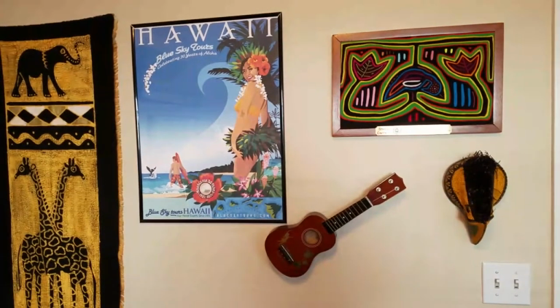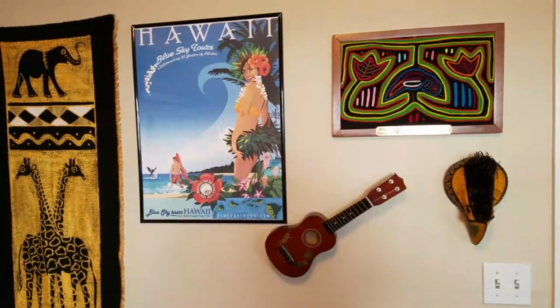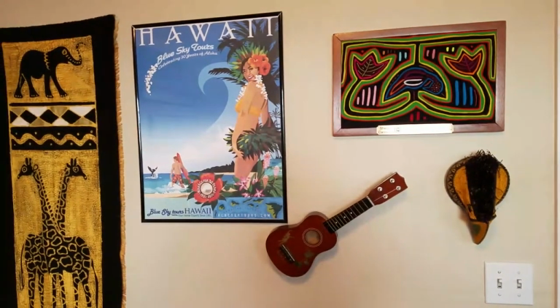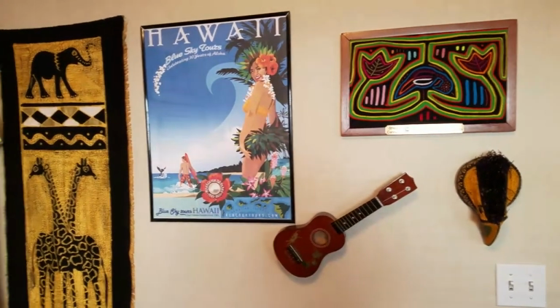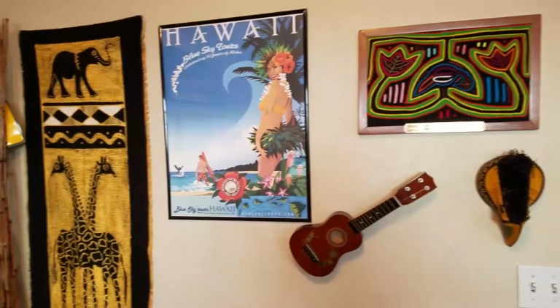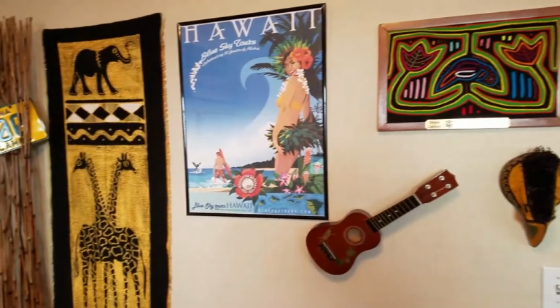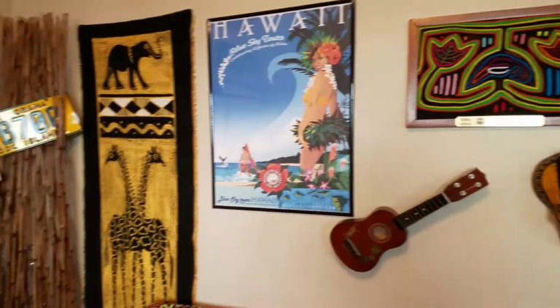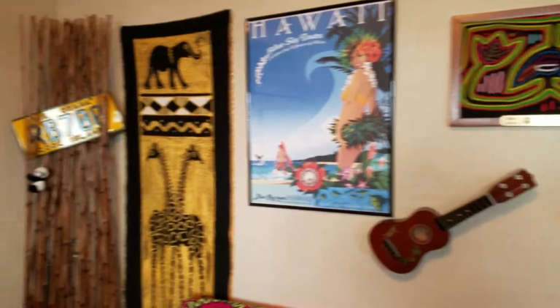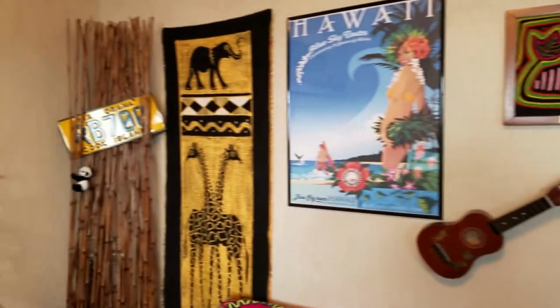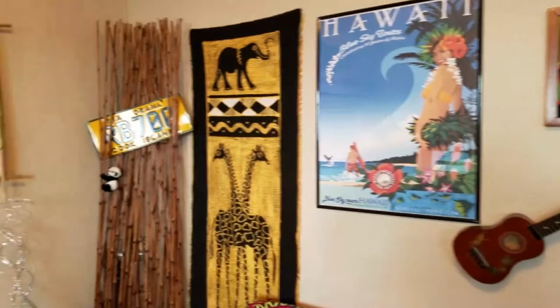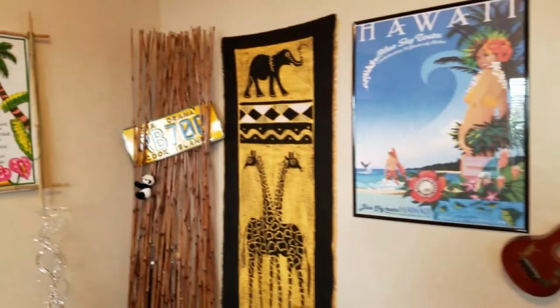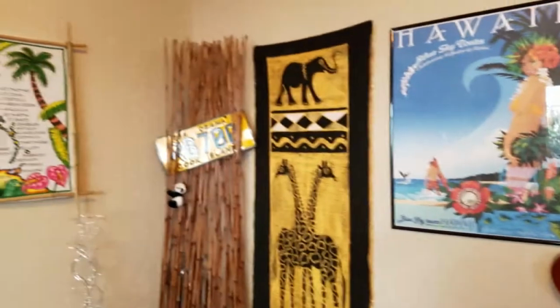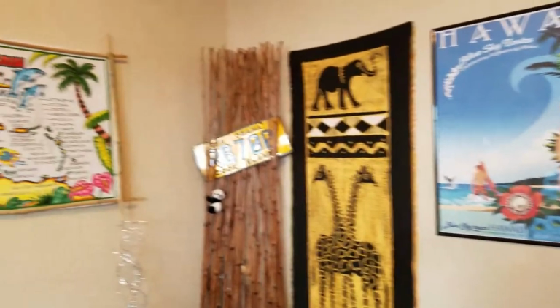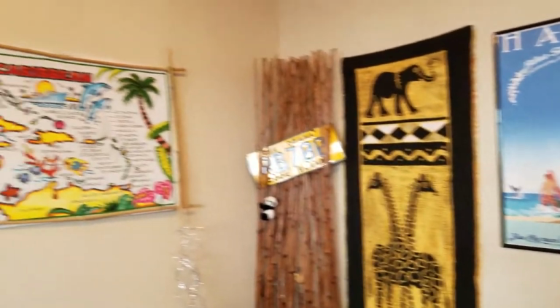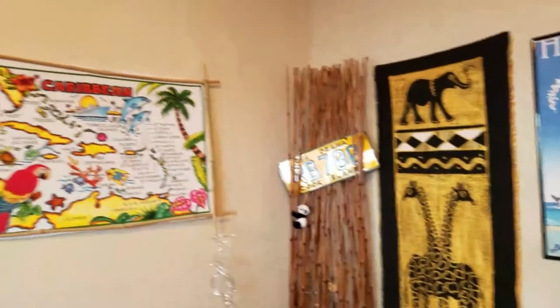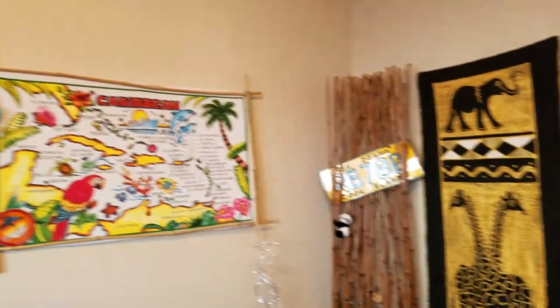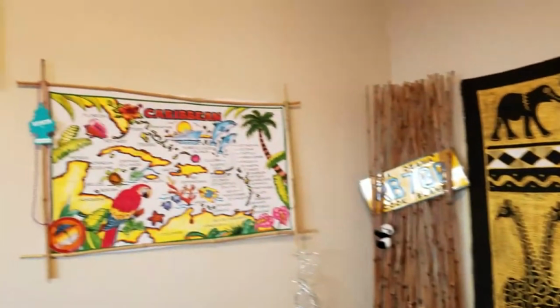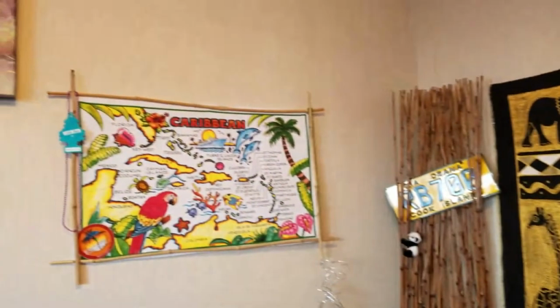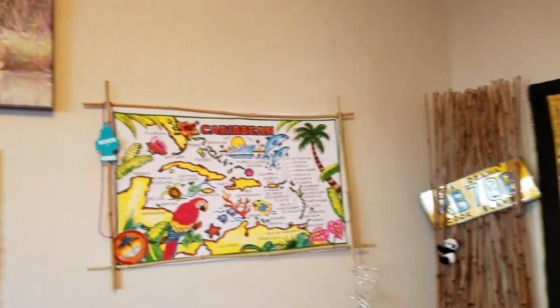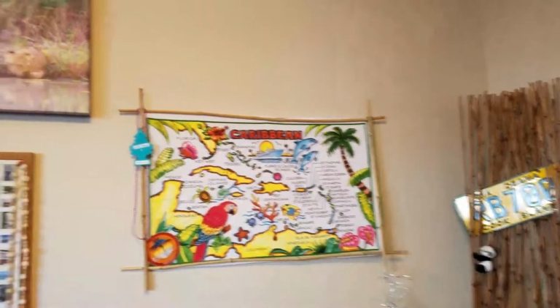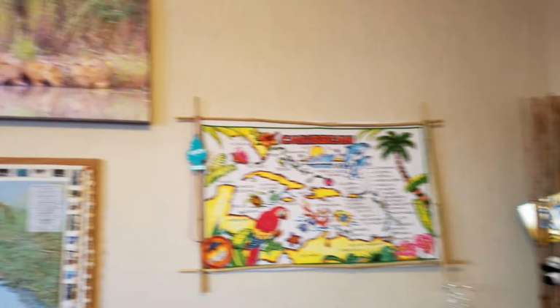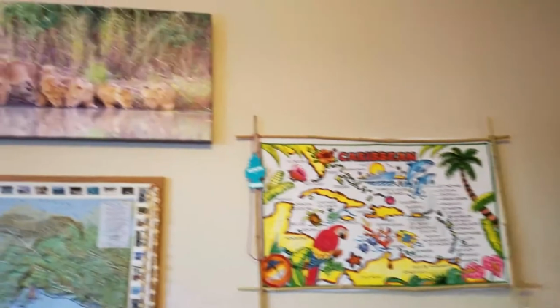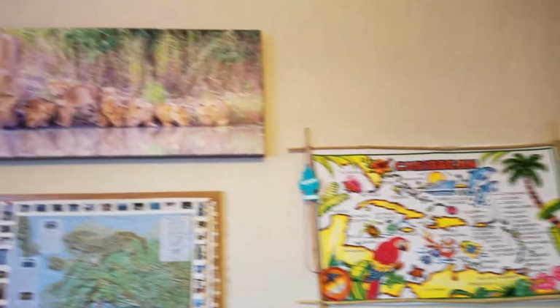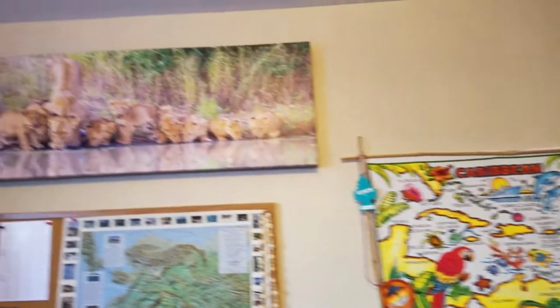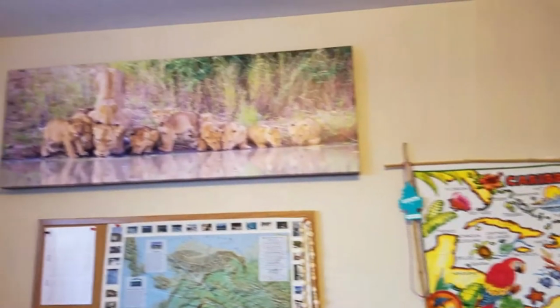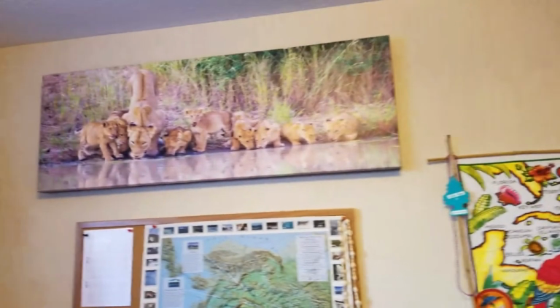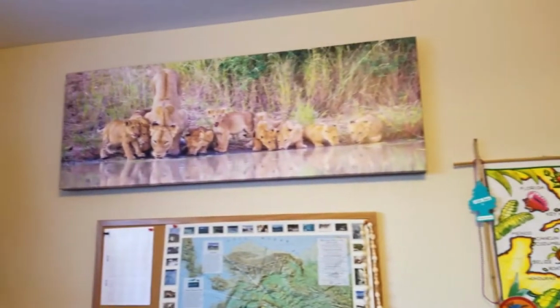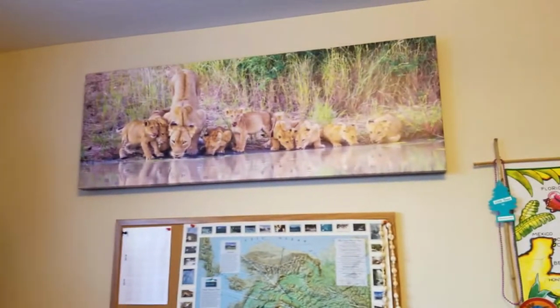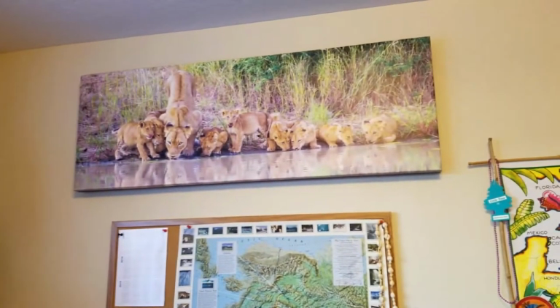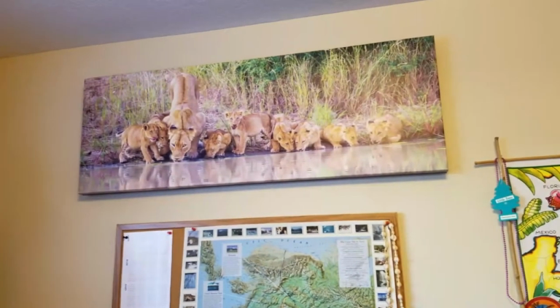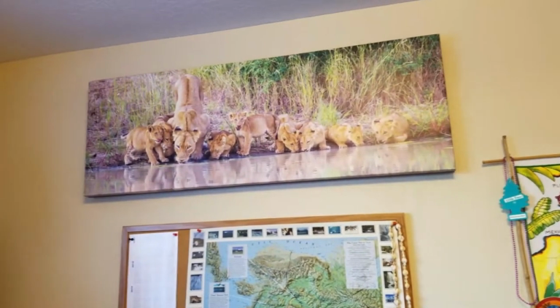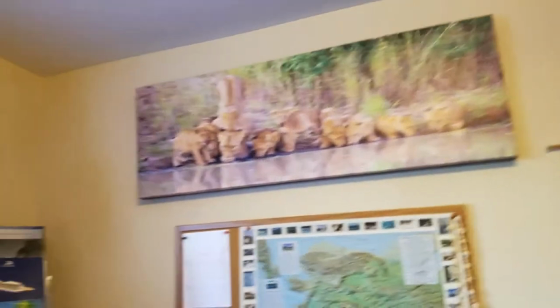Here are some of the goodies that I have collected in my travels over the years that decorate the walls of my office. Got this picture this year in South Africa. I love it.